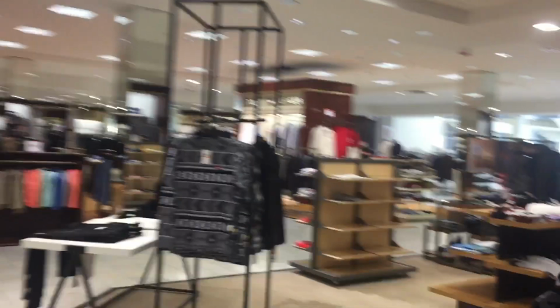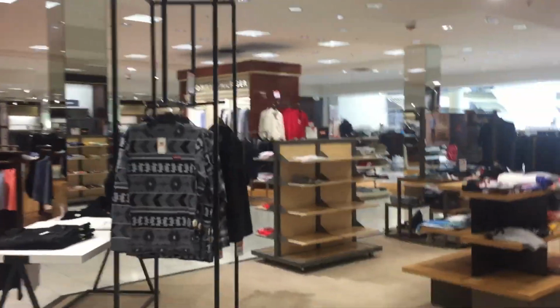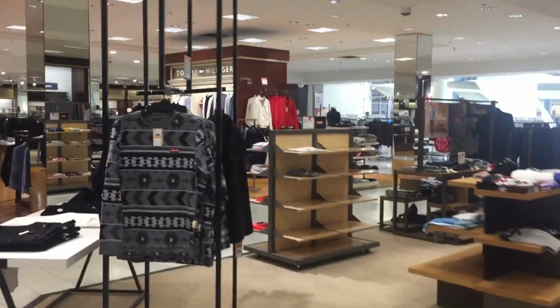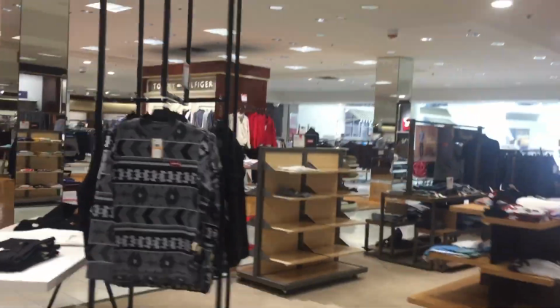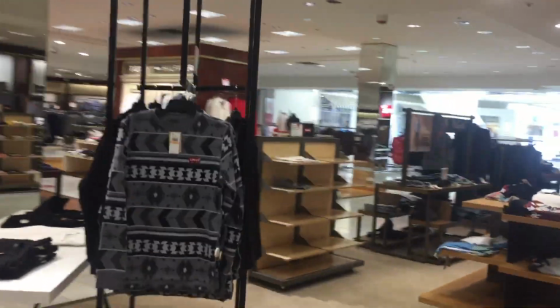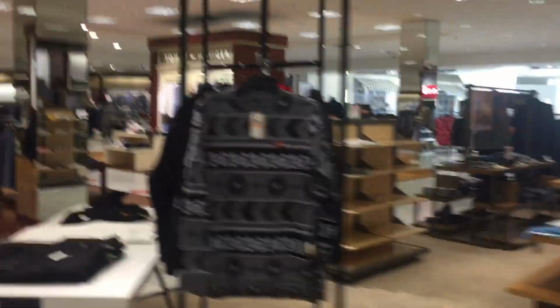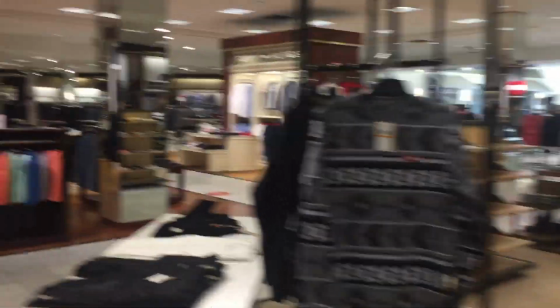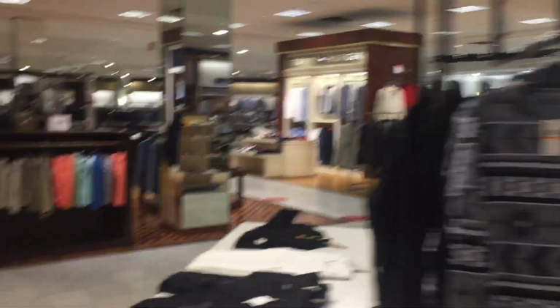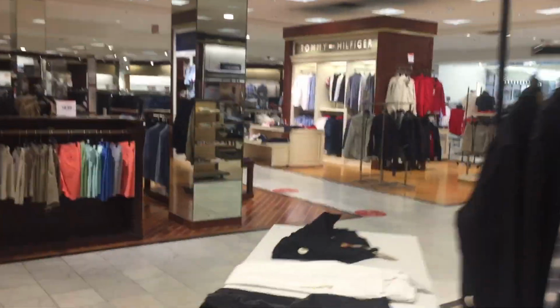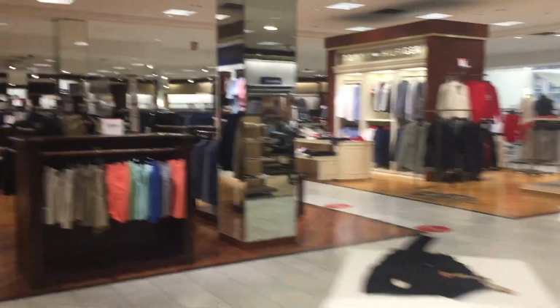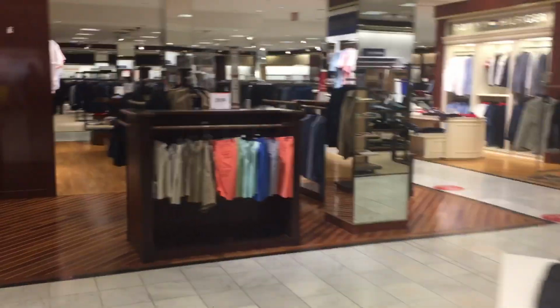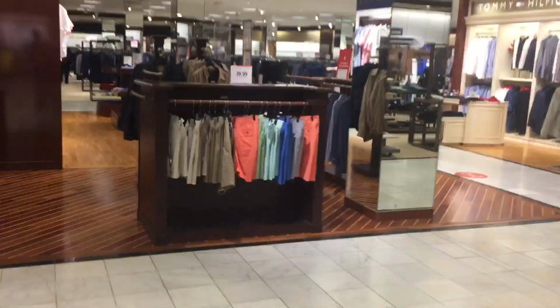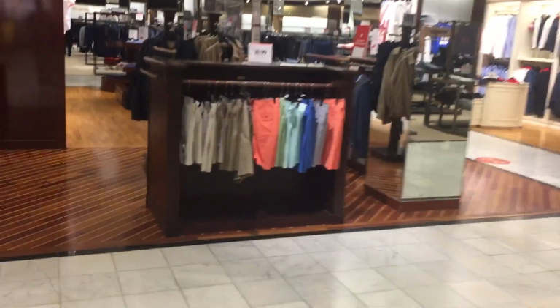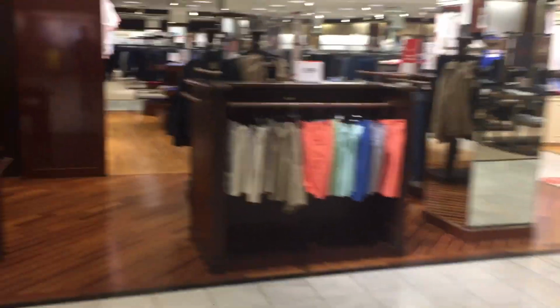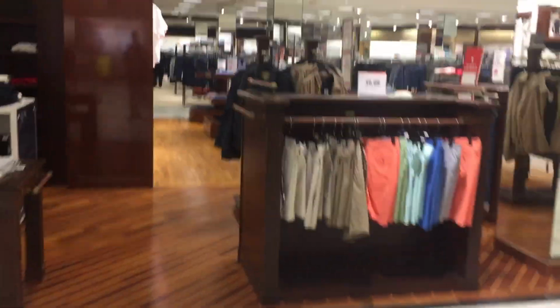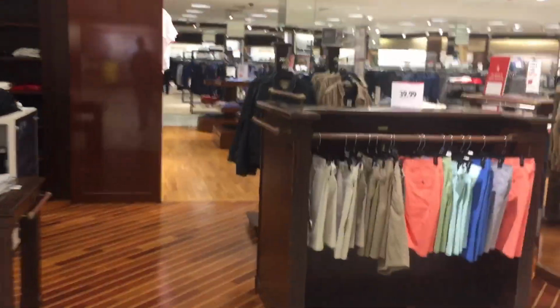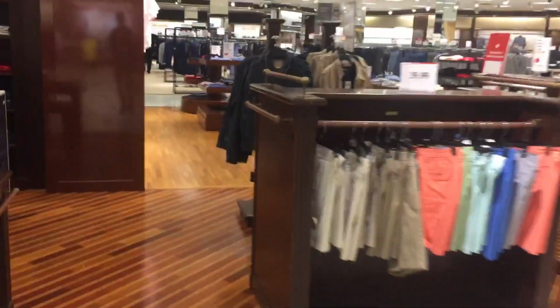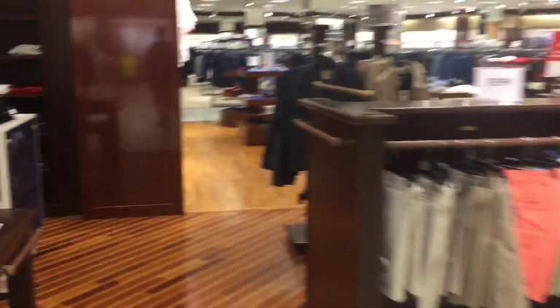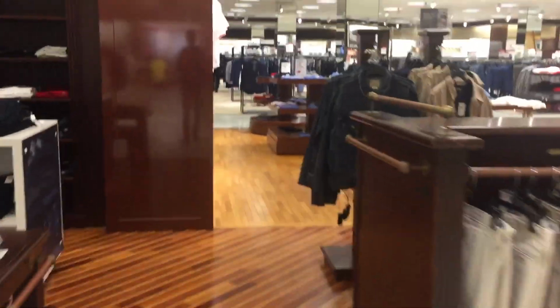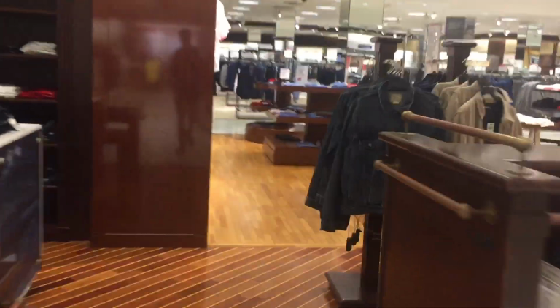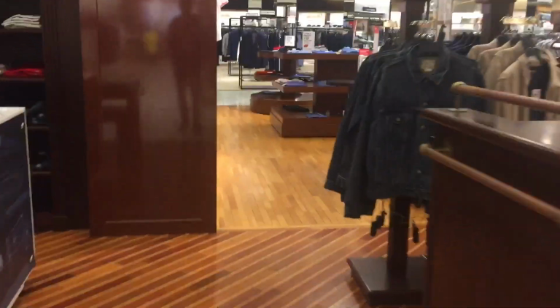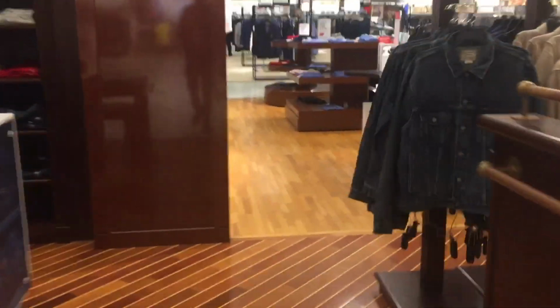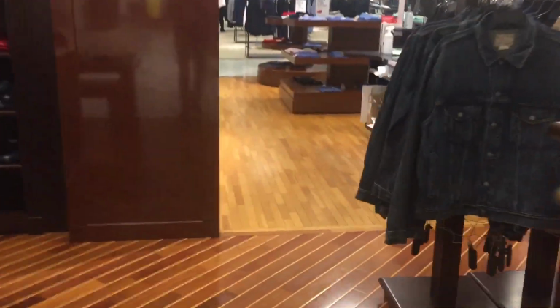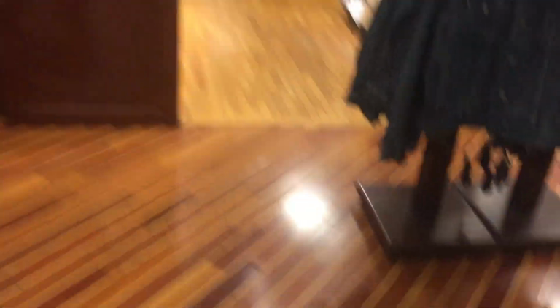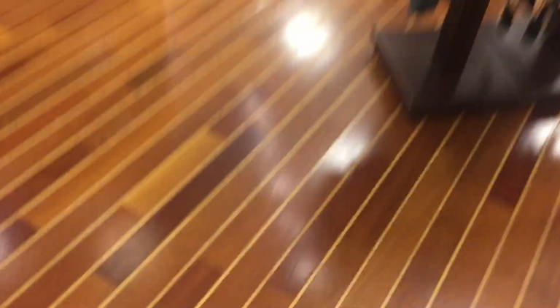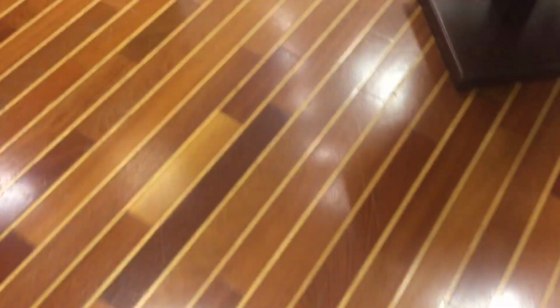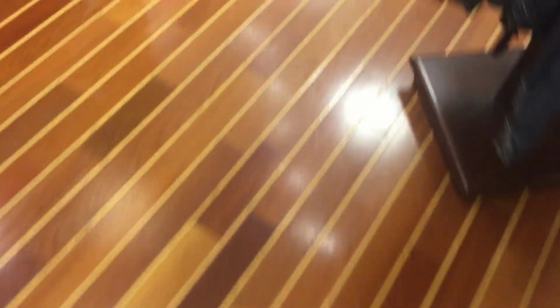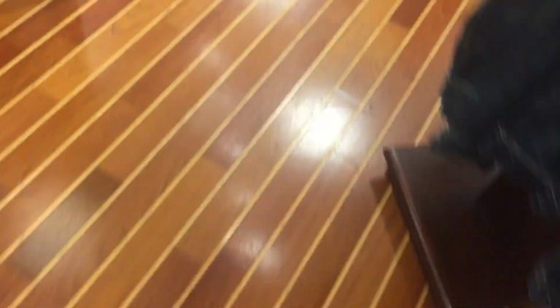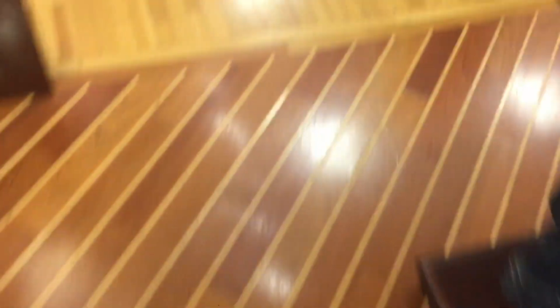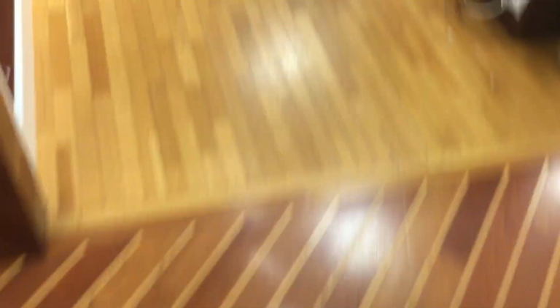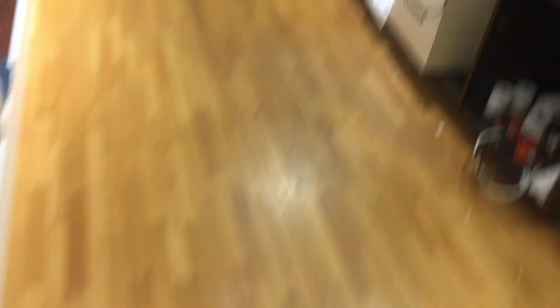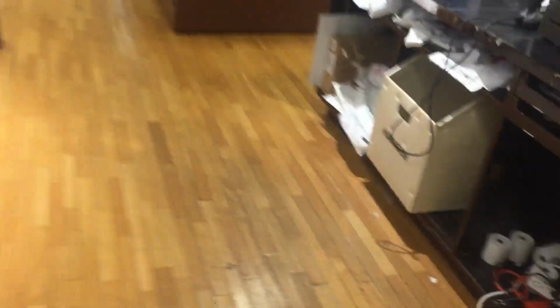There's the first formal entrance. I really like this floor a lot.